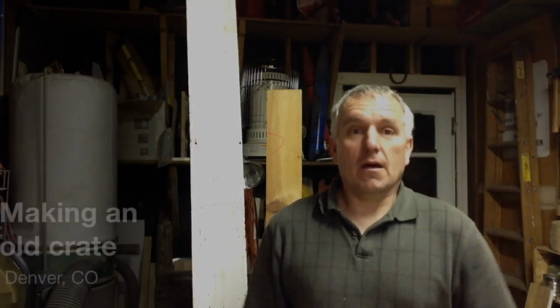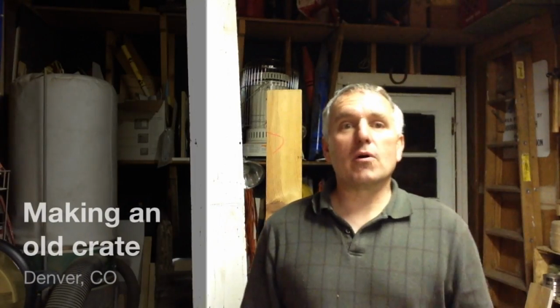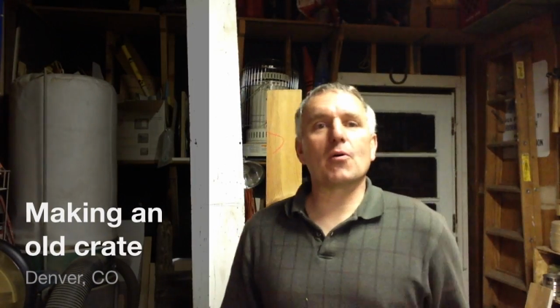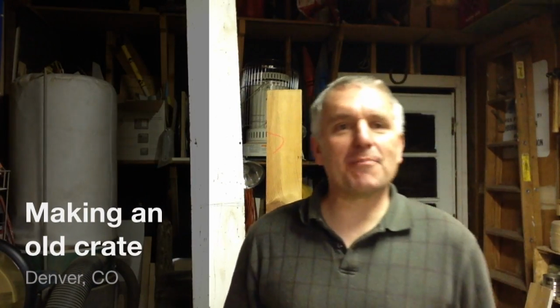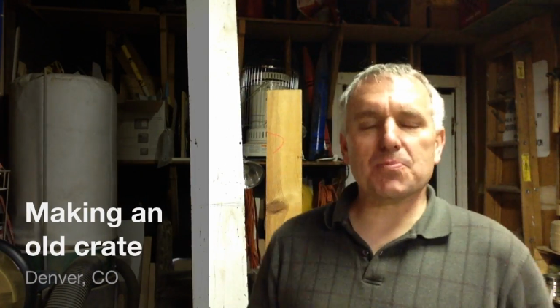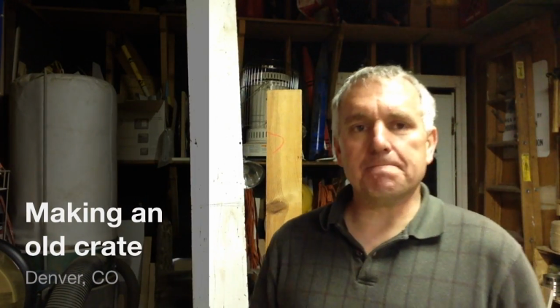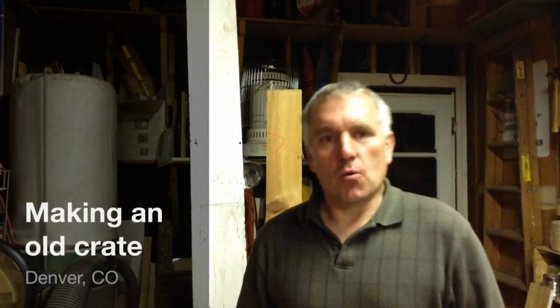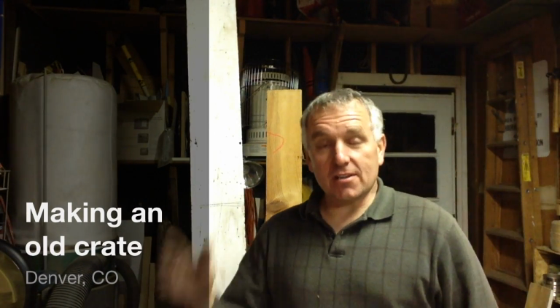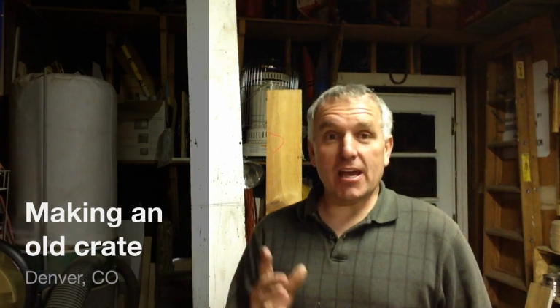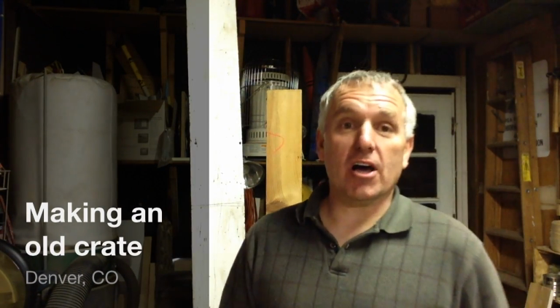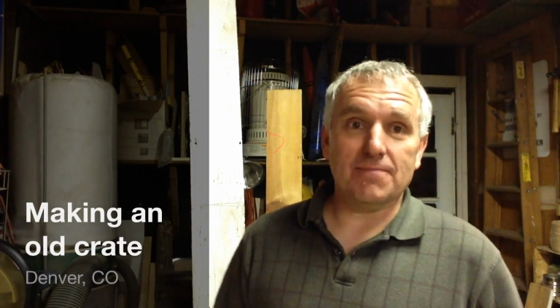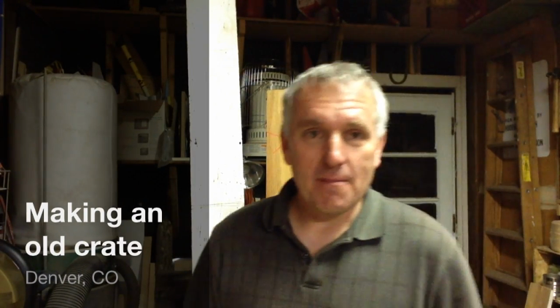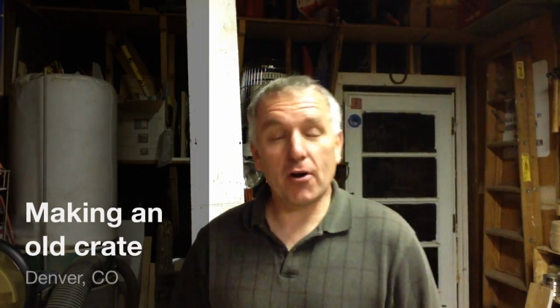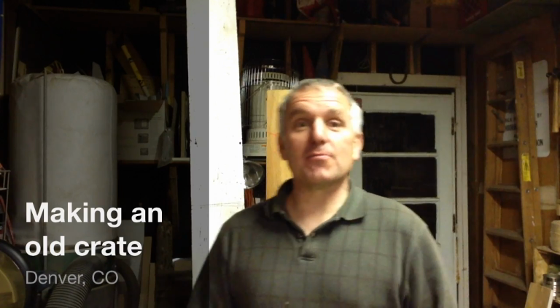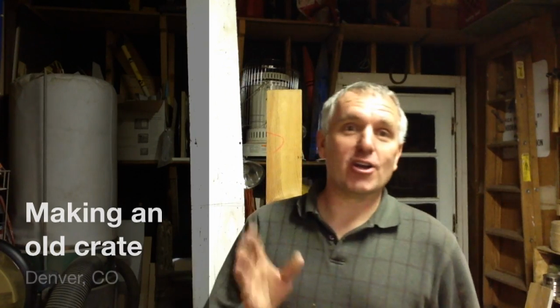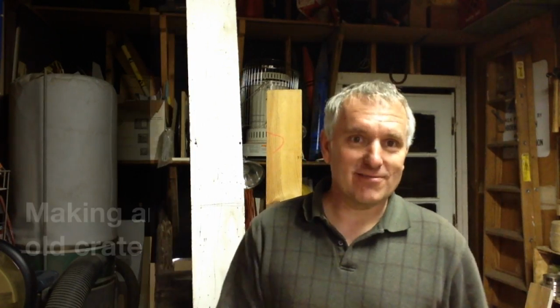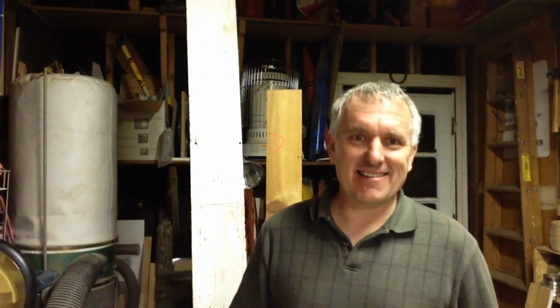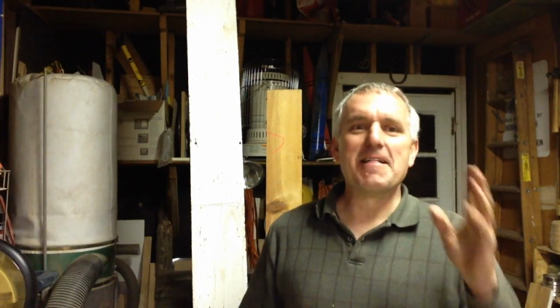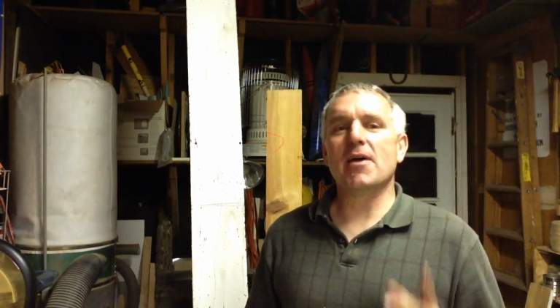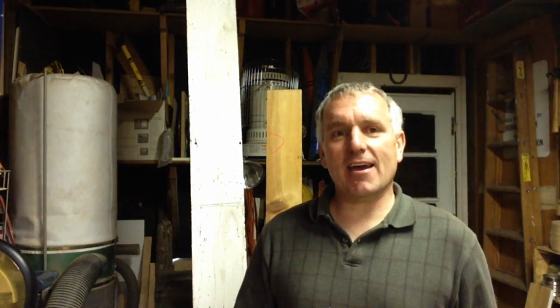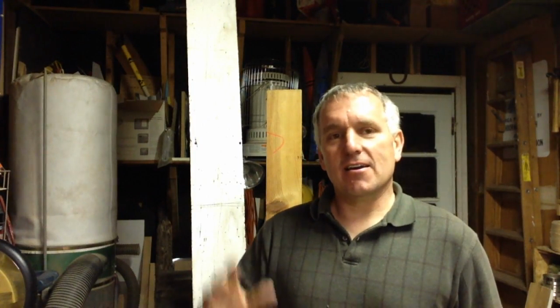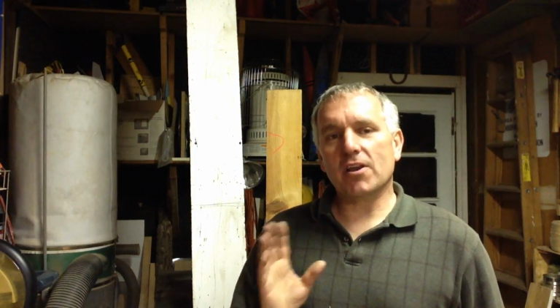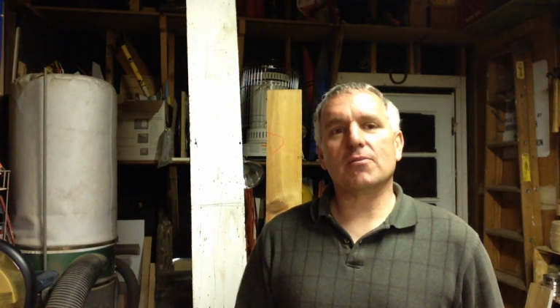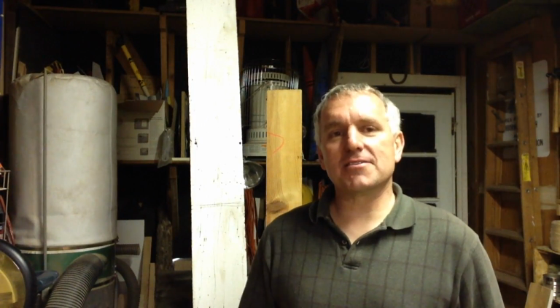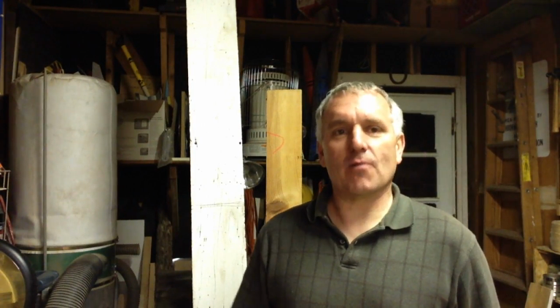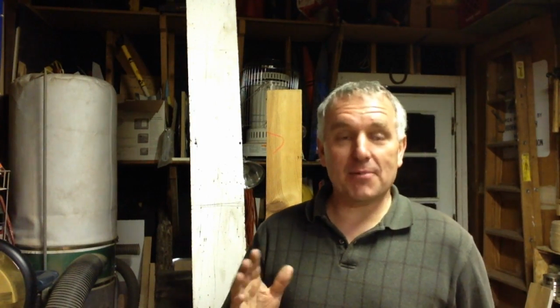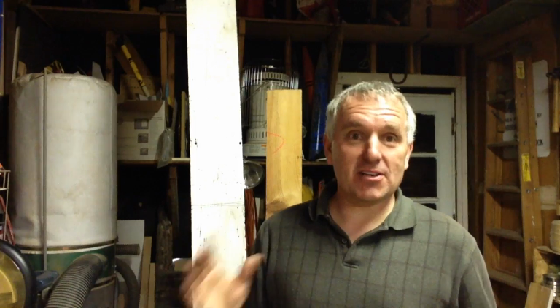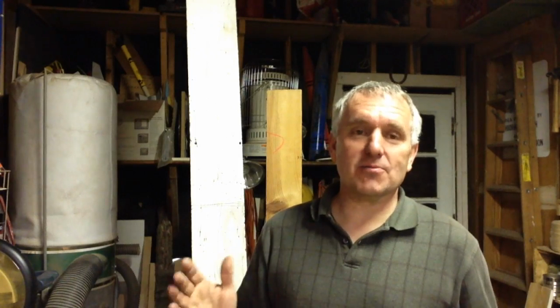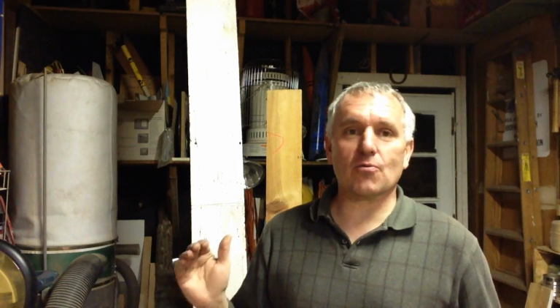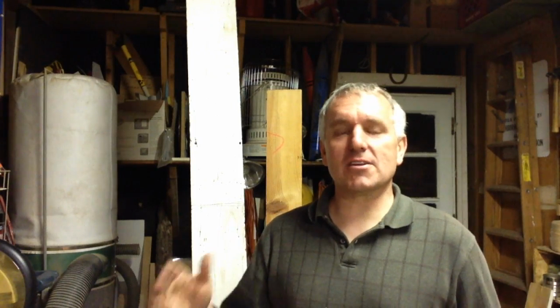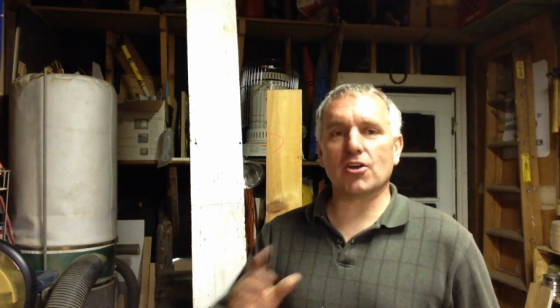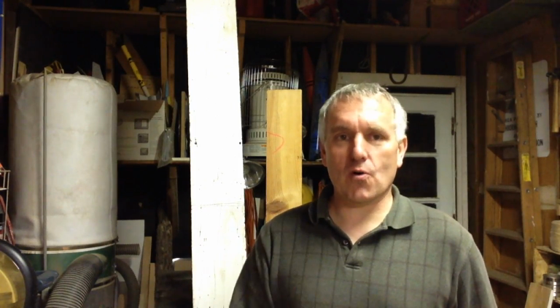Hello, welcome to my workshop. I'm Chris Pine. Recently, Shane Conlin, my brother from Down Under, made what he called a magazine rack, but basically it was just a rustic looking crate.